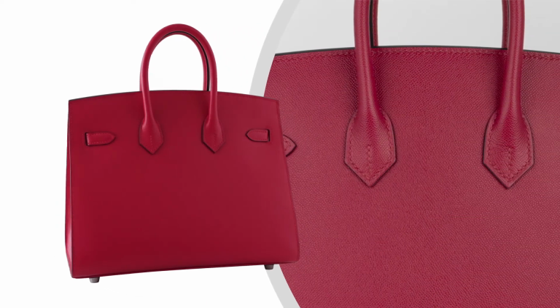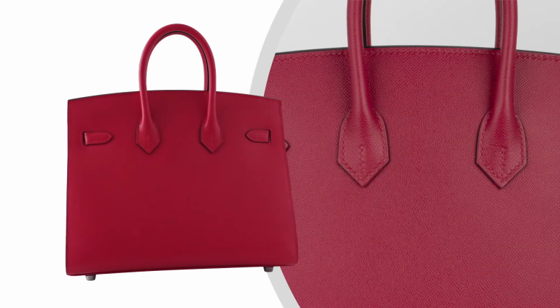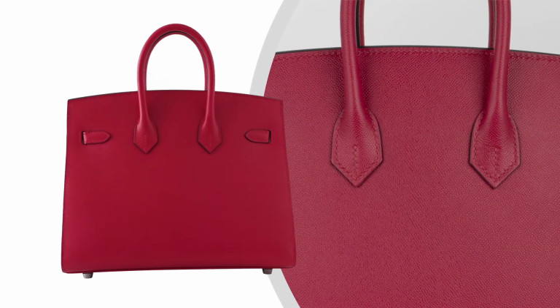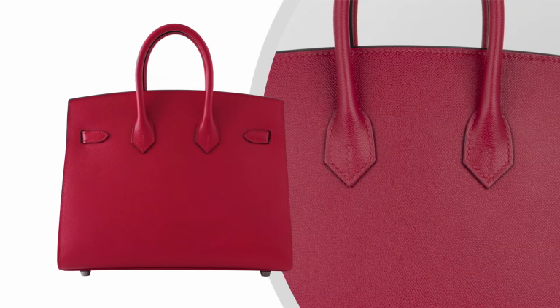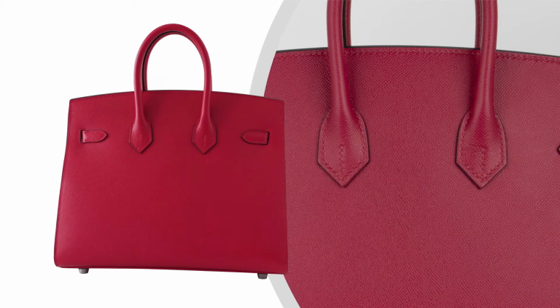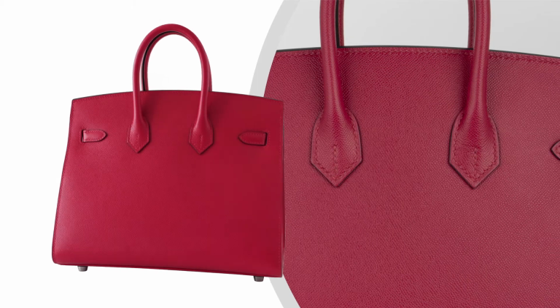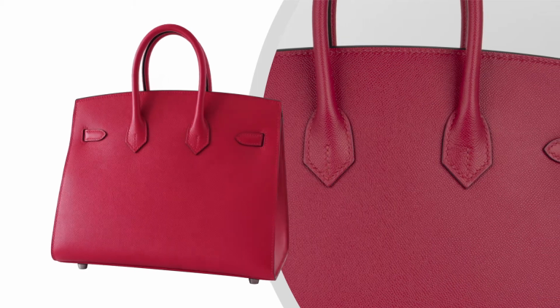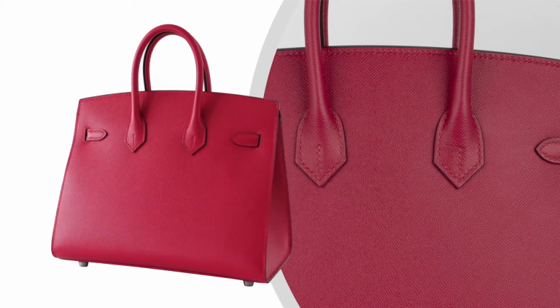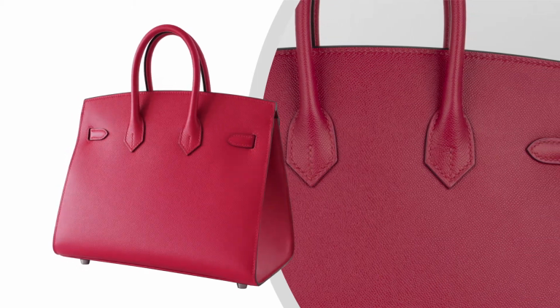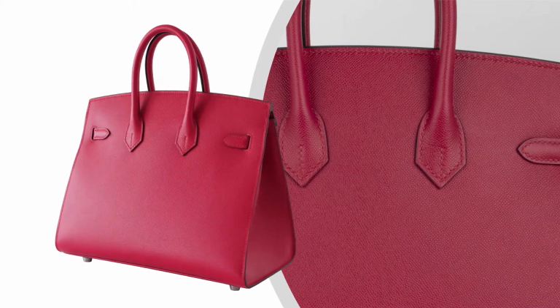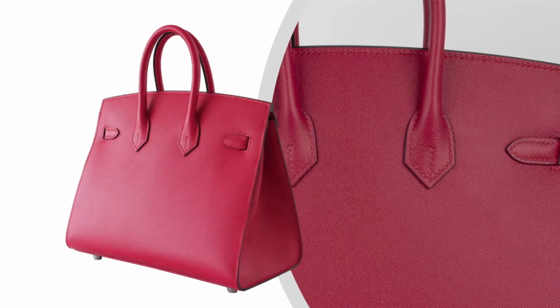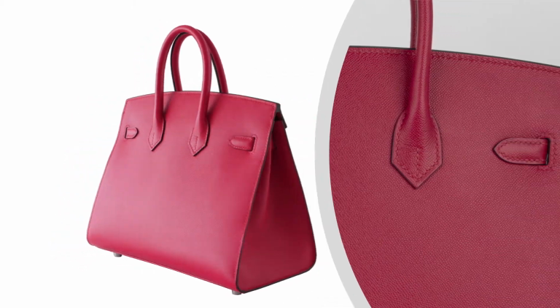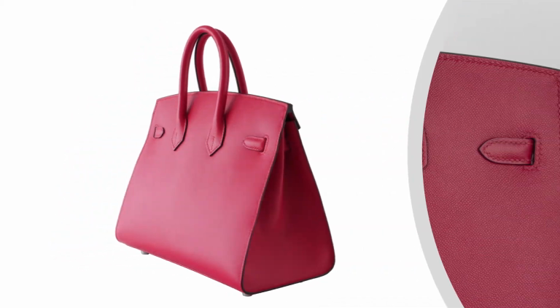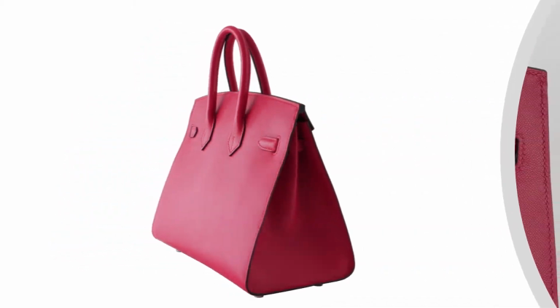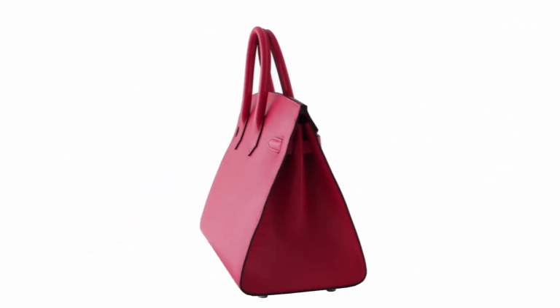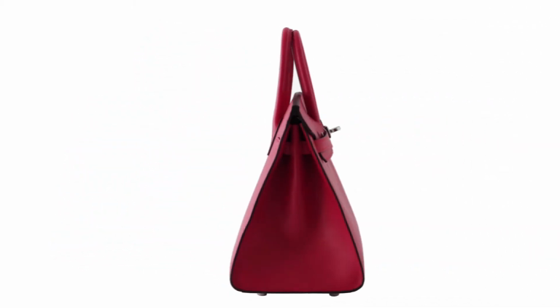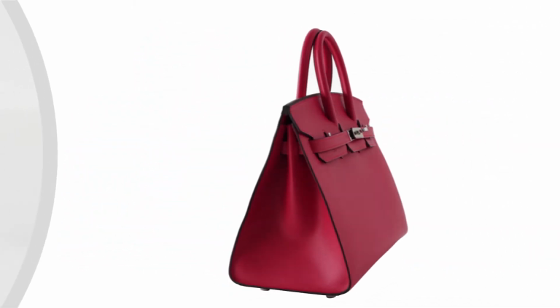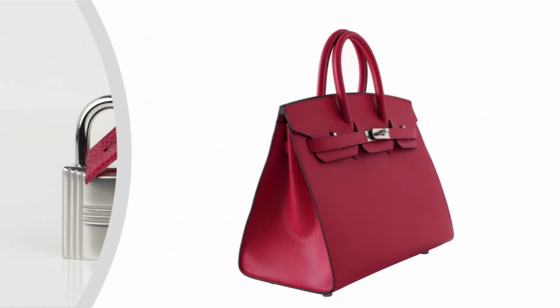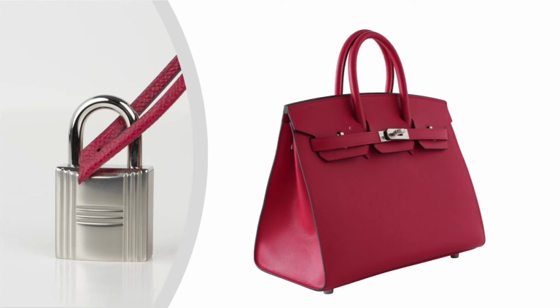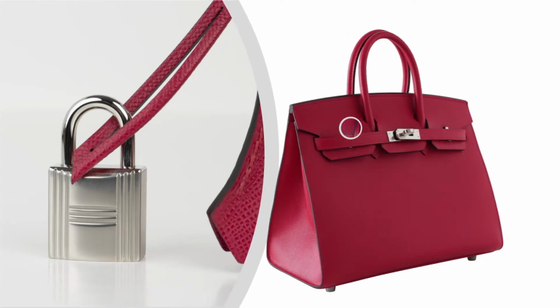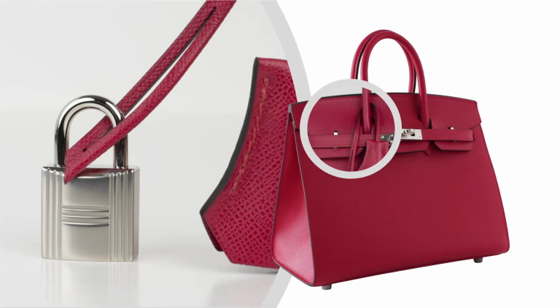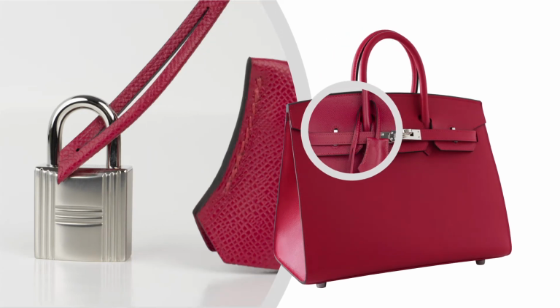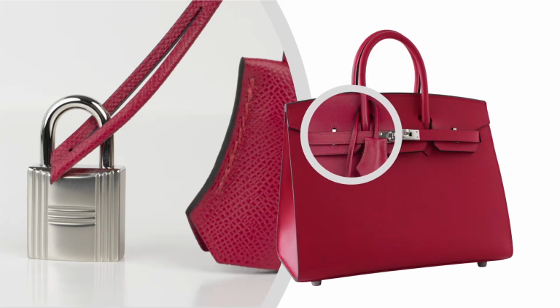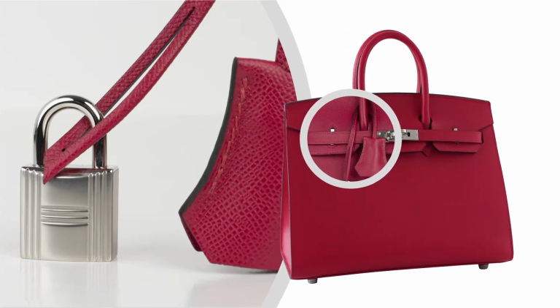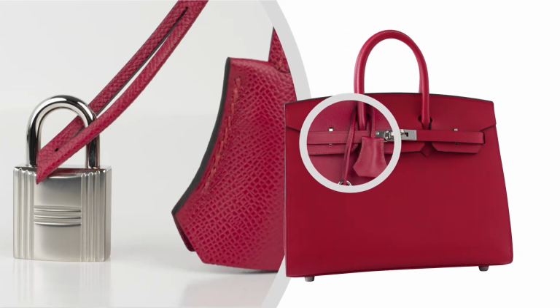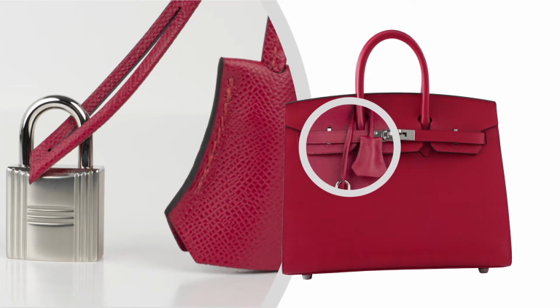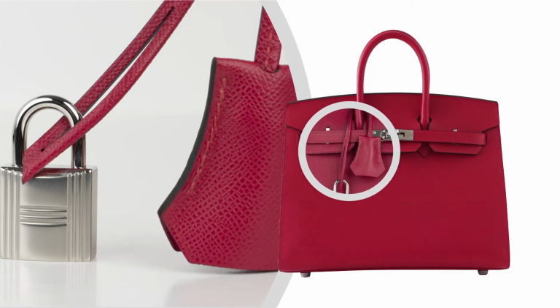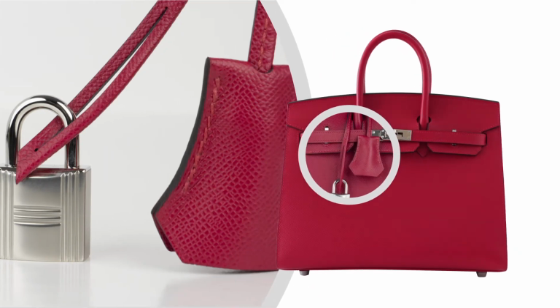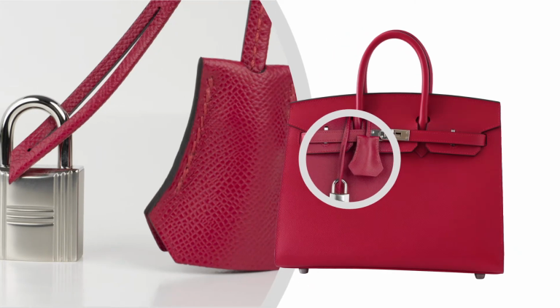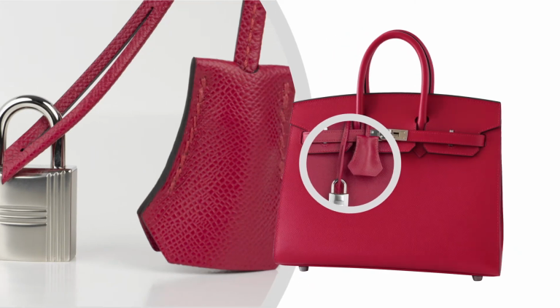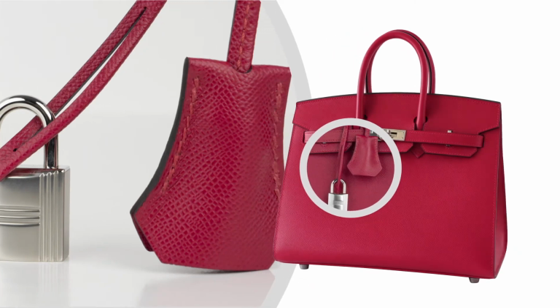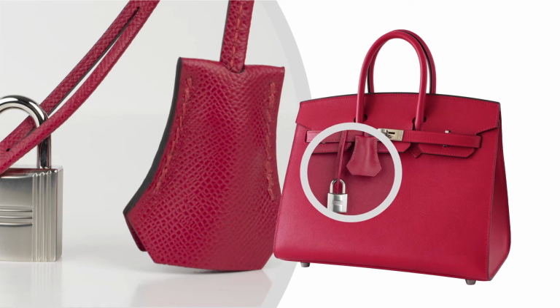Comes with lock, keys, clochette, sleepers, raincoat, signature Hermes box and ribbon. Fresh with palladium hardware.